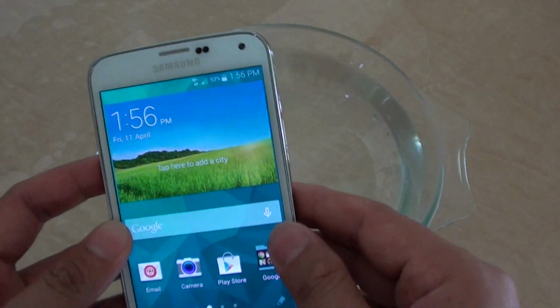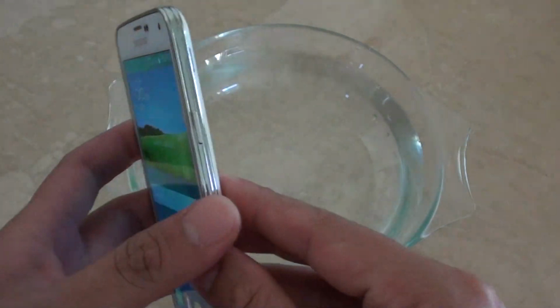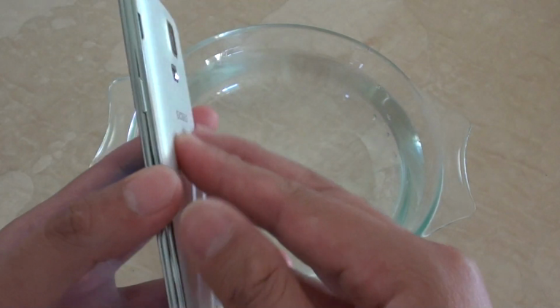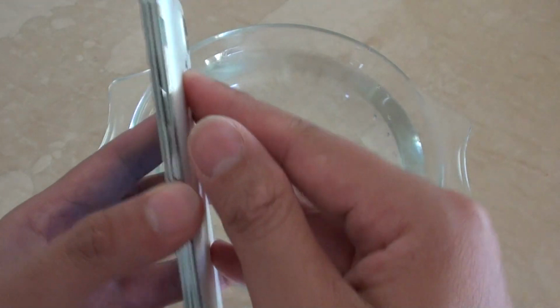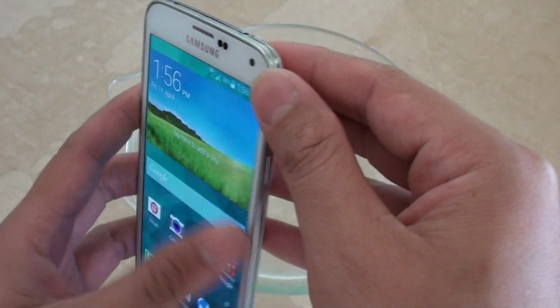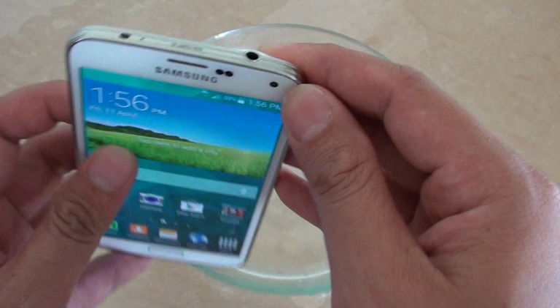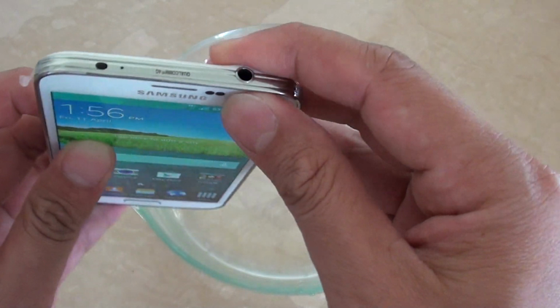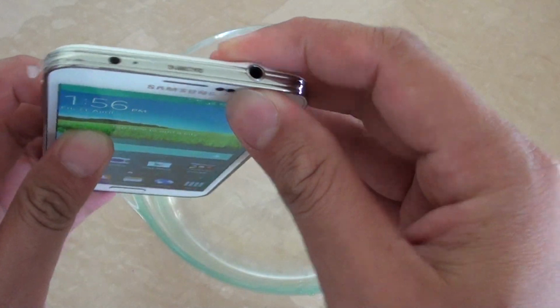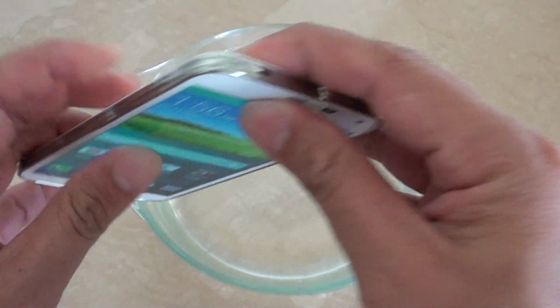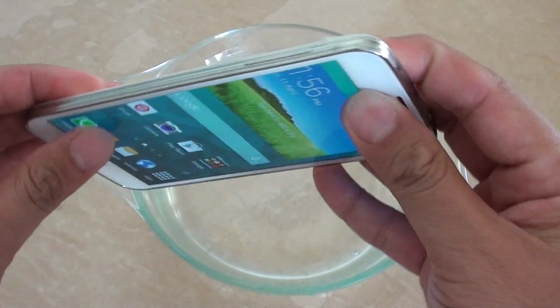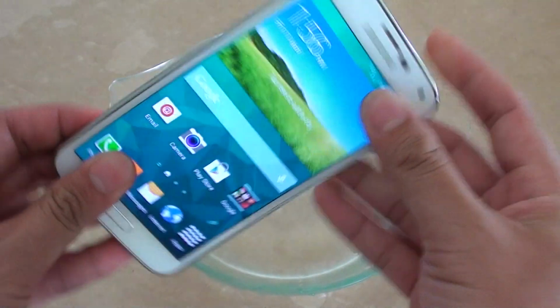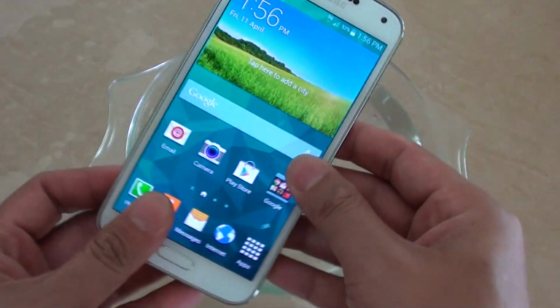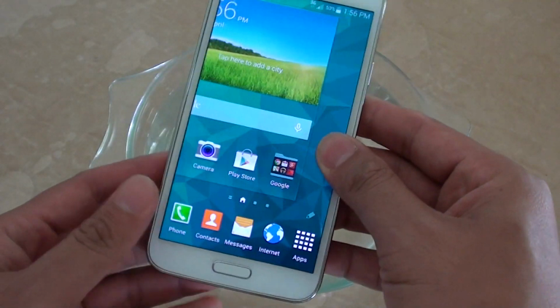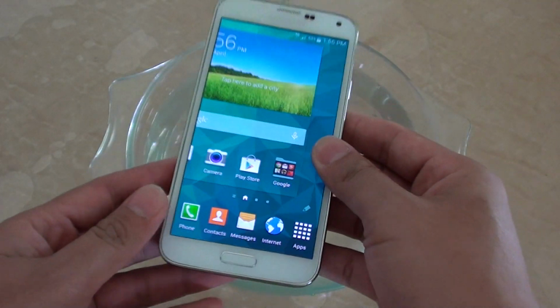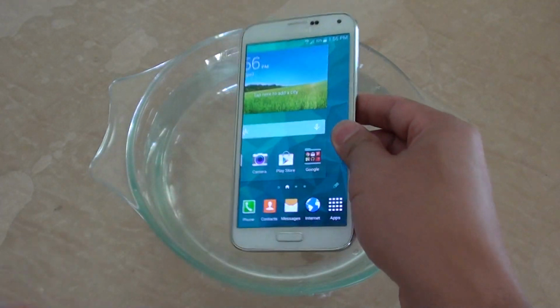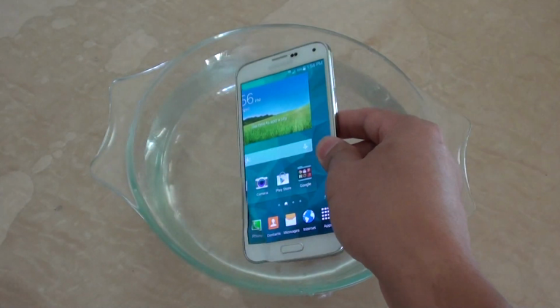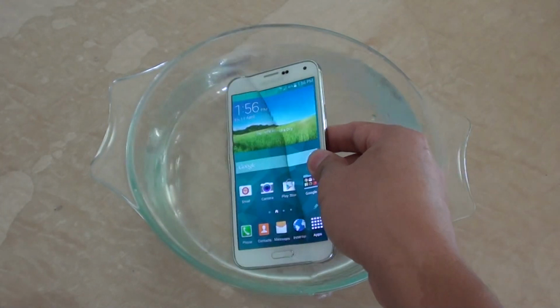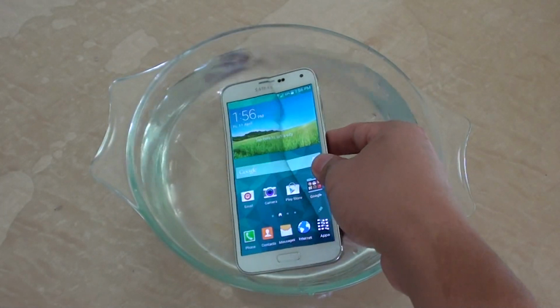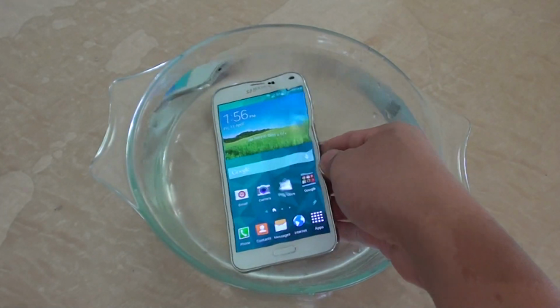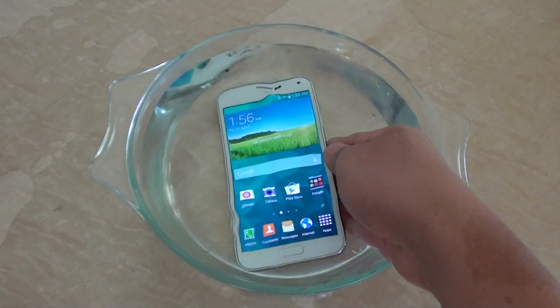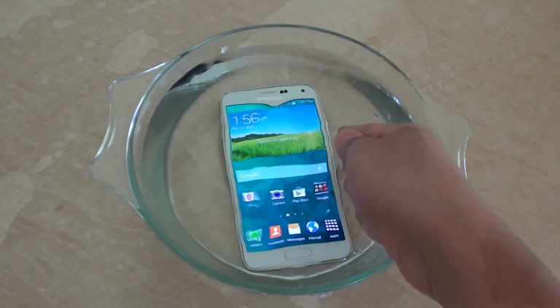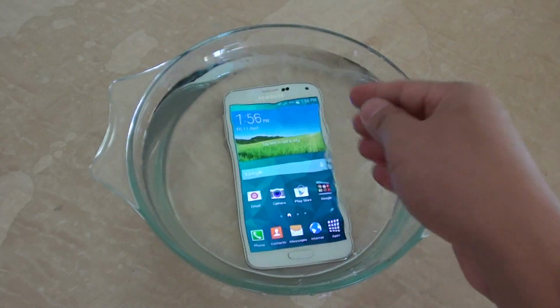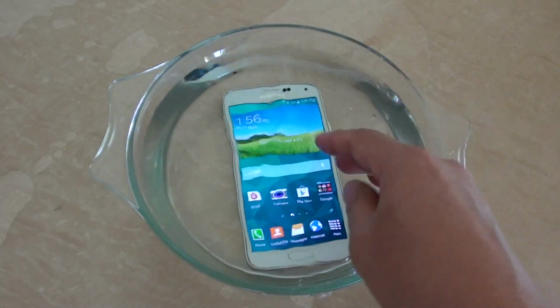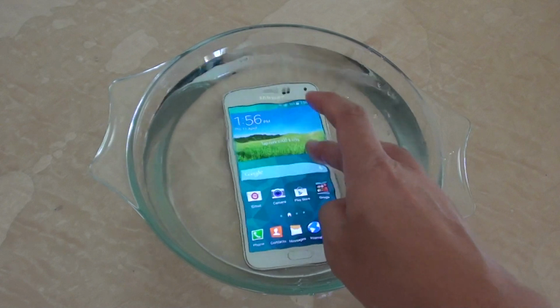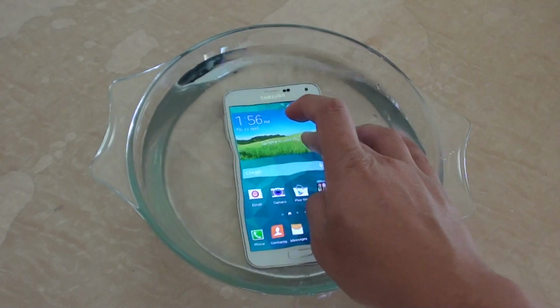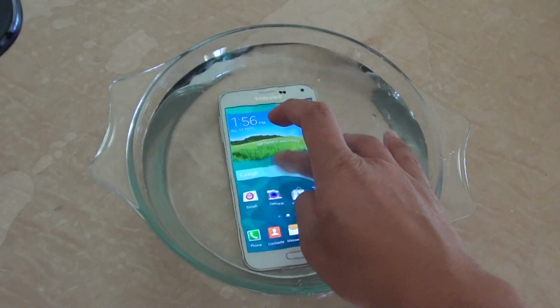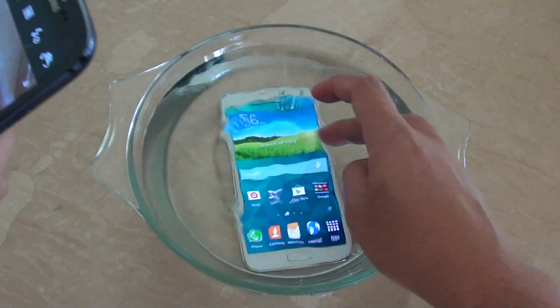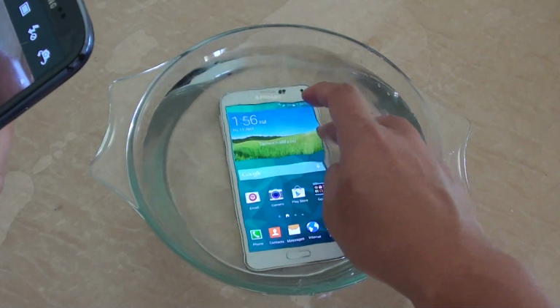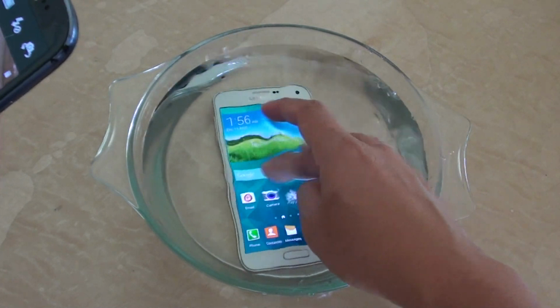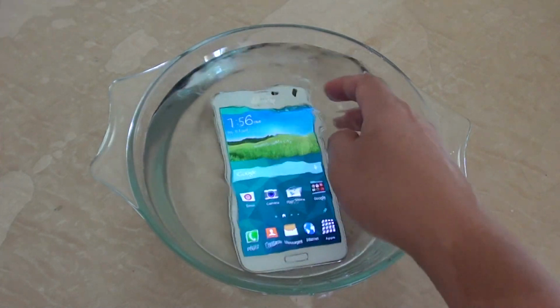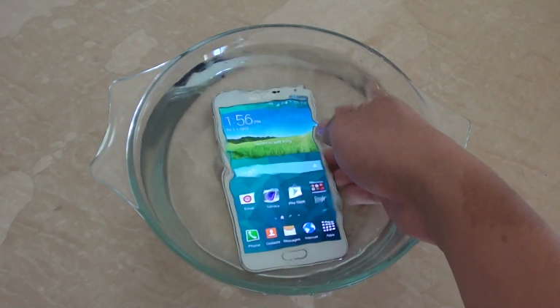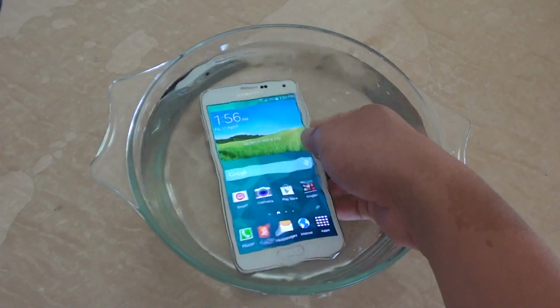So I'm just going to dip the phone right into the water and give it a test. You can see here everything is still running perfectly fine.